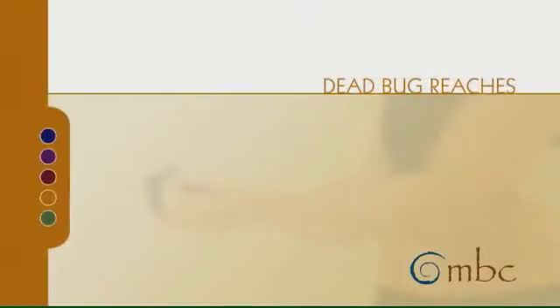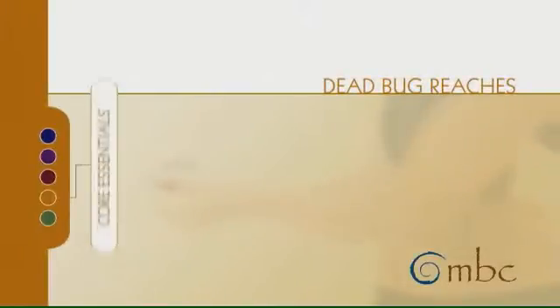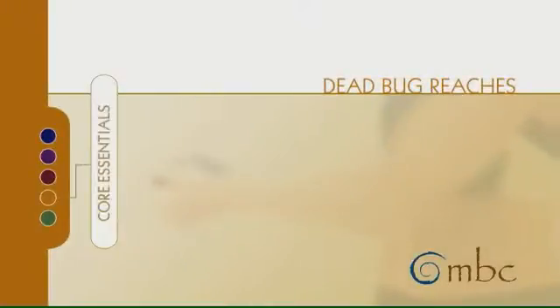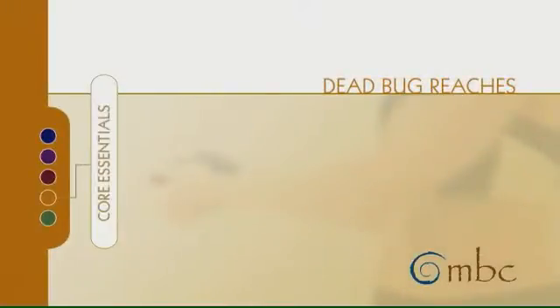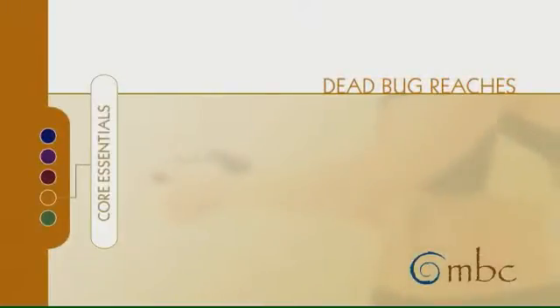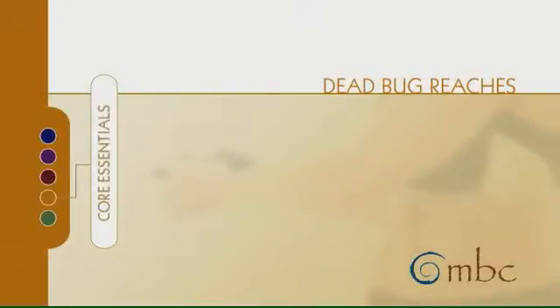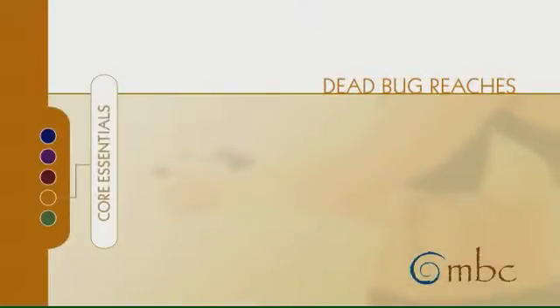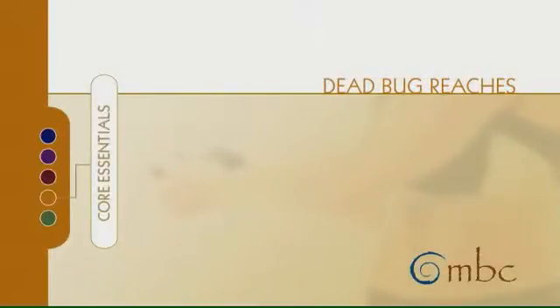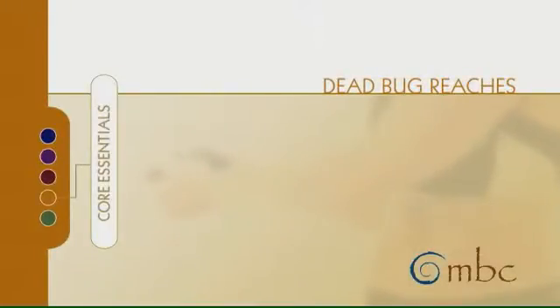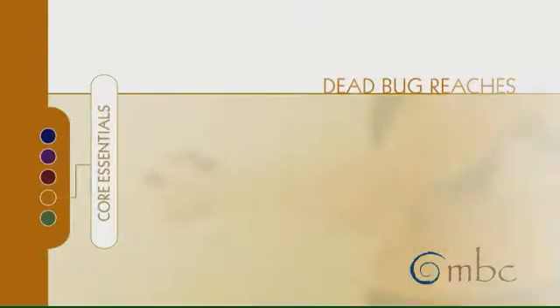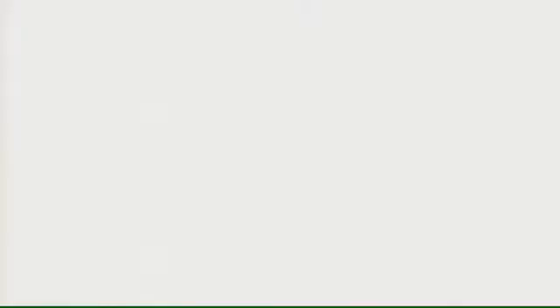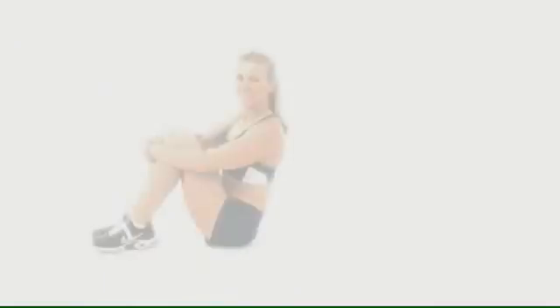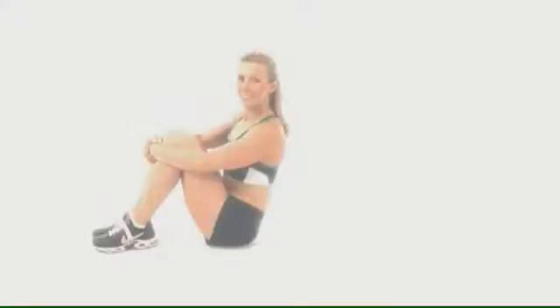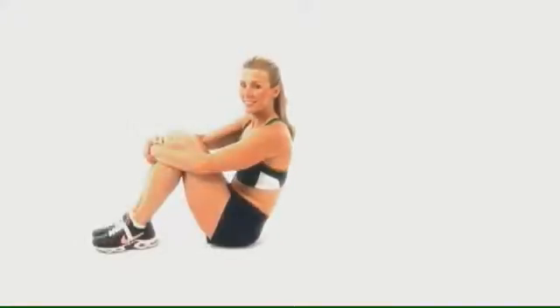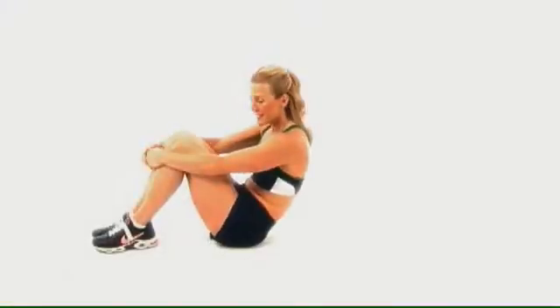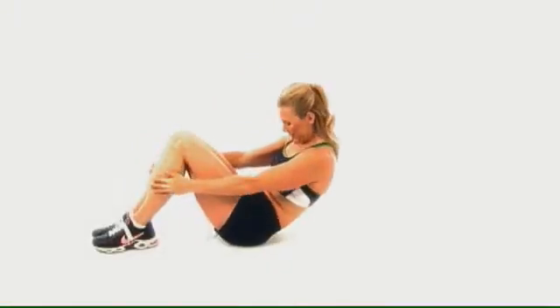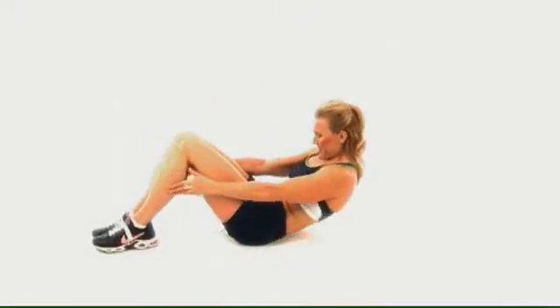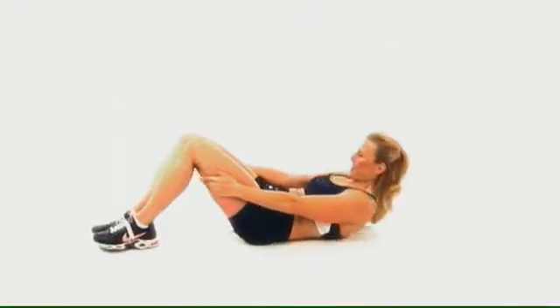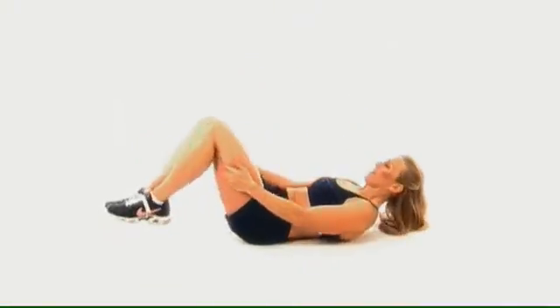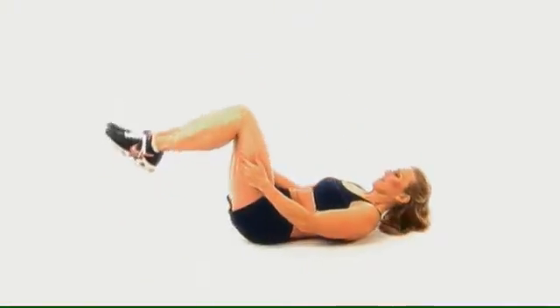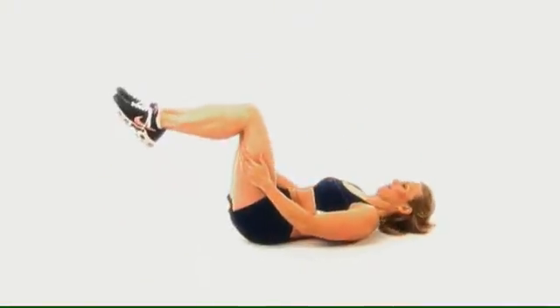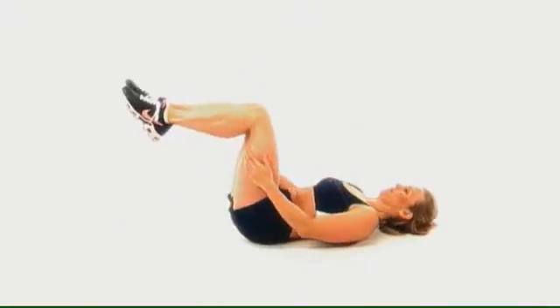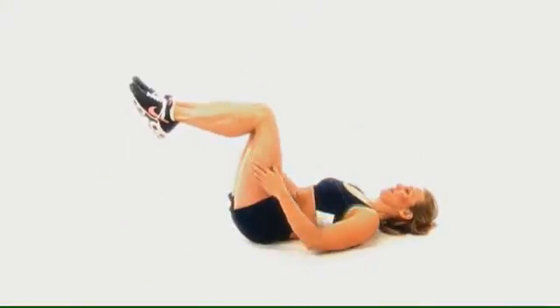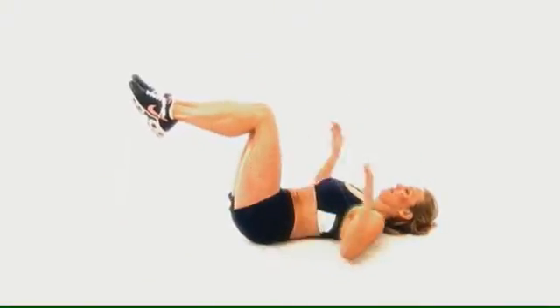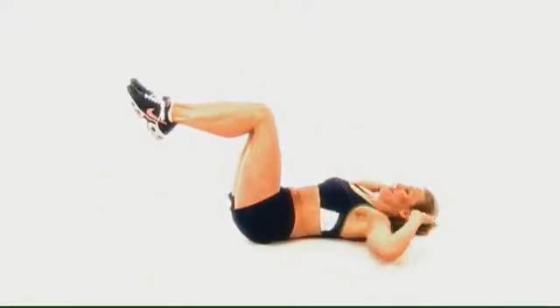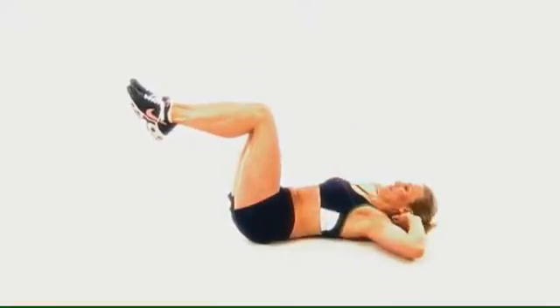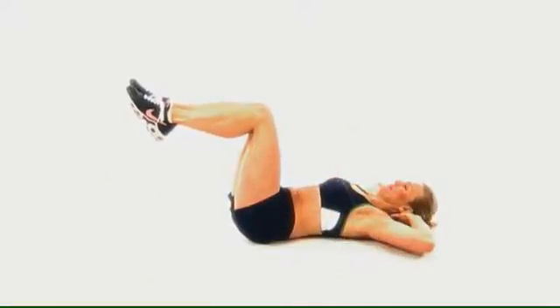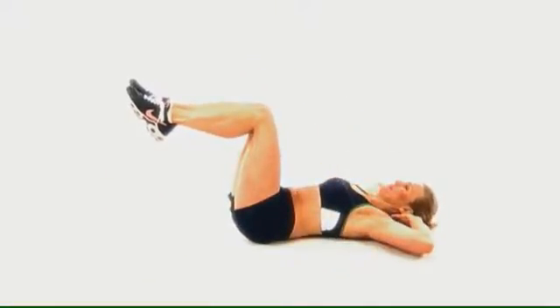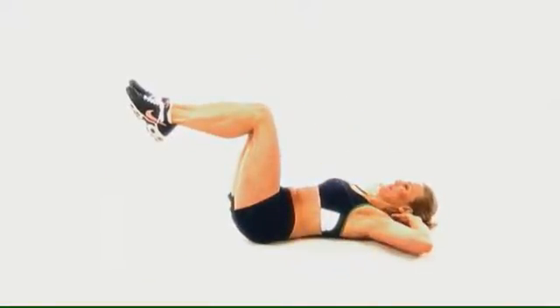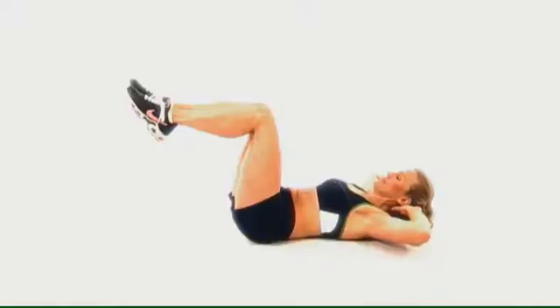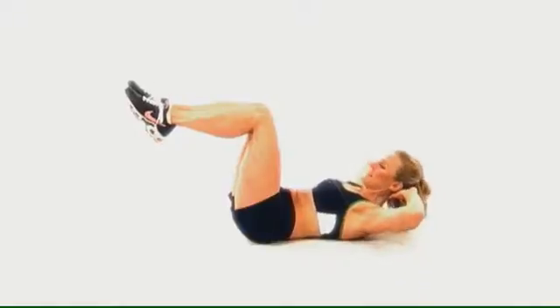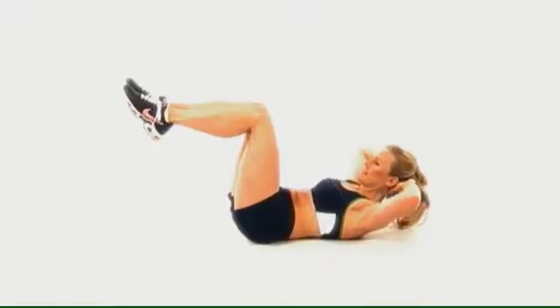Dead Bug Reaches. Don't let the name fool you — you won't die from this exercise. This is based in Pilates.